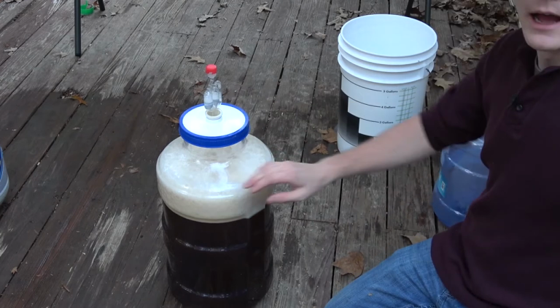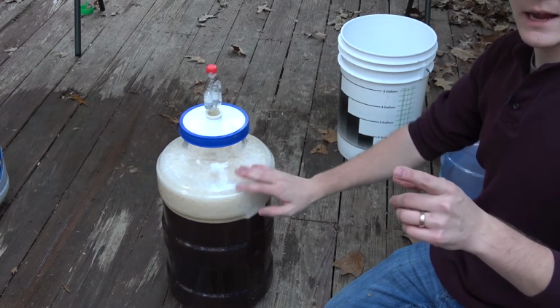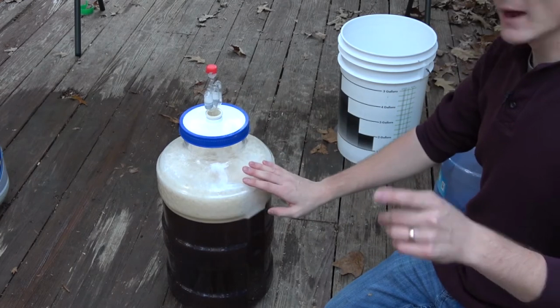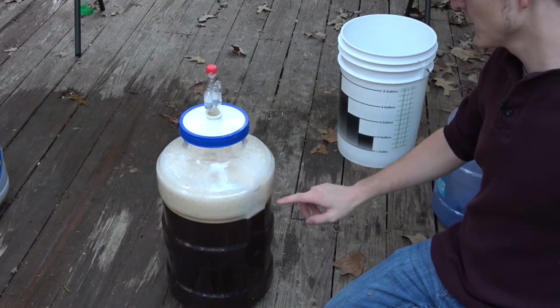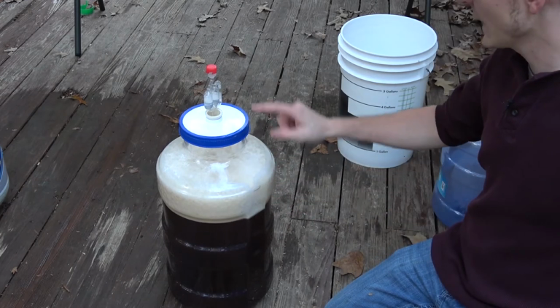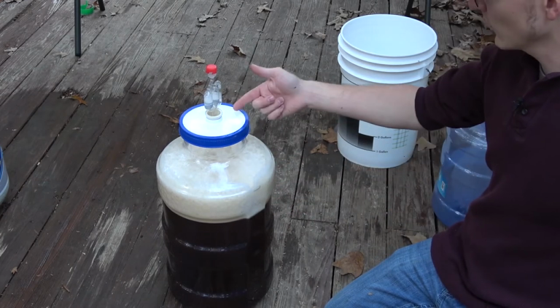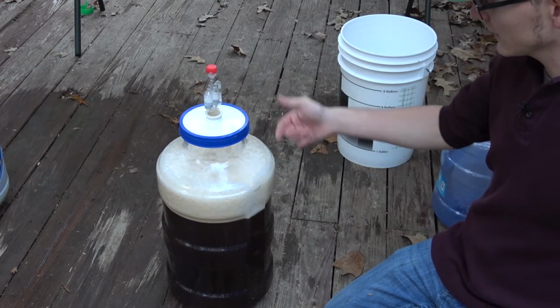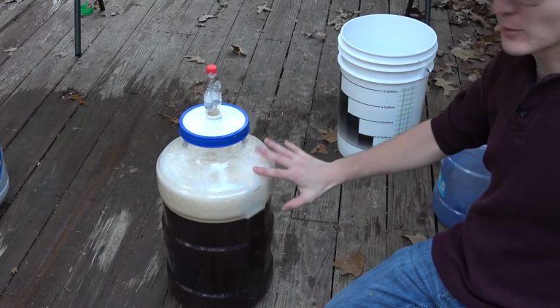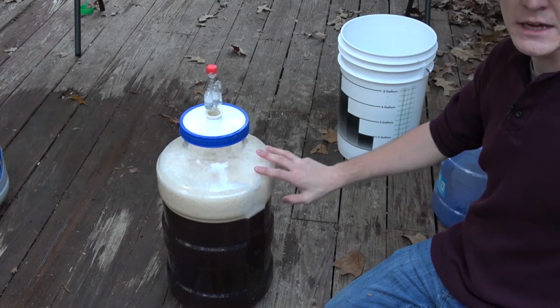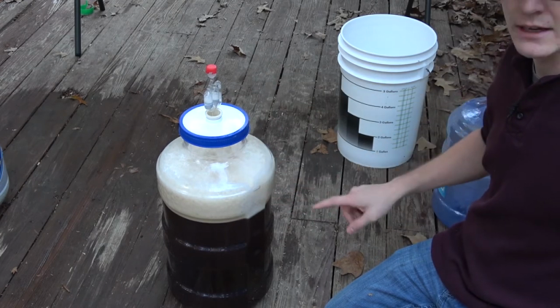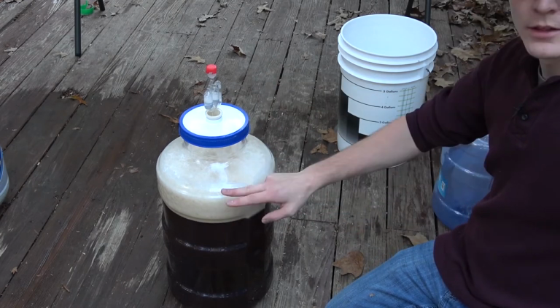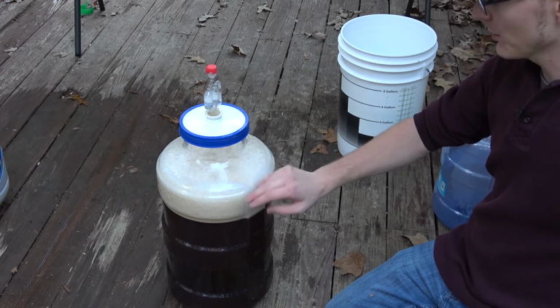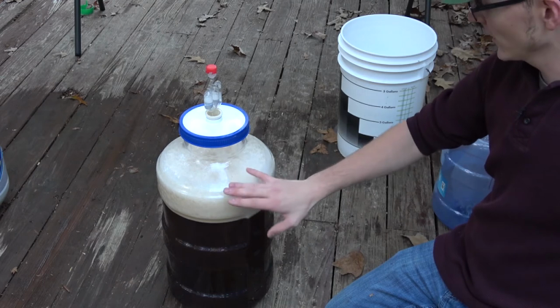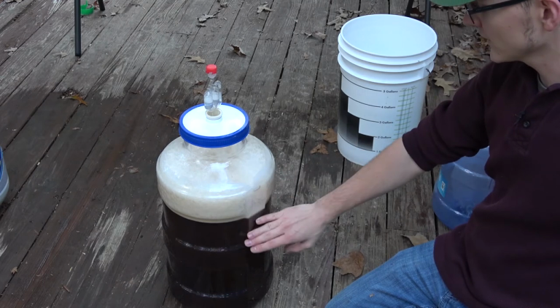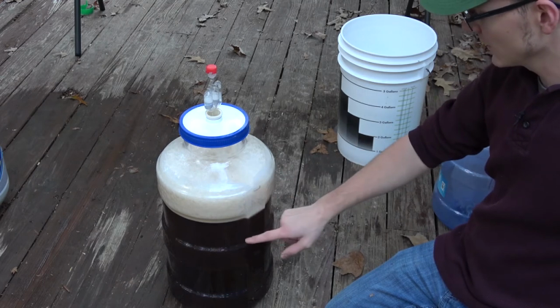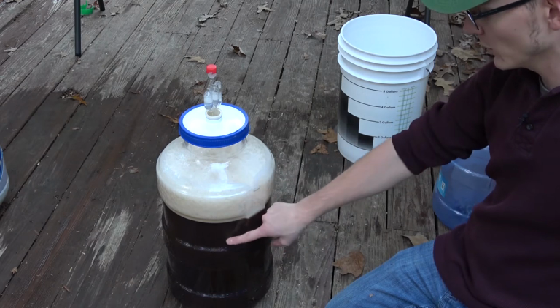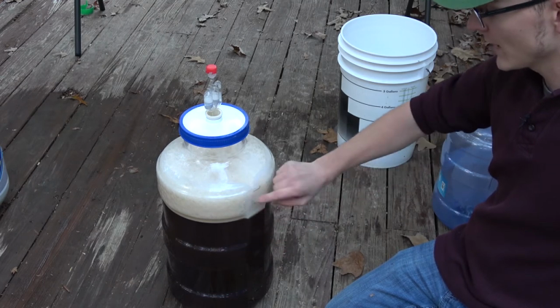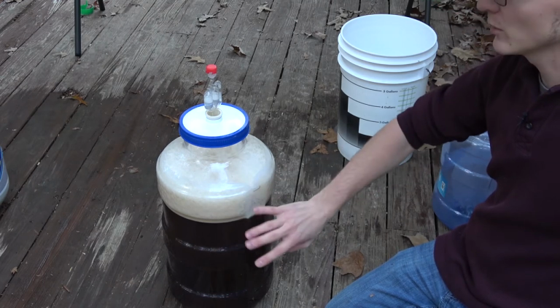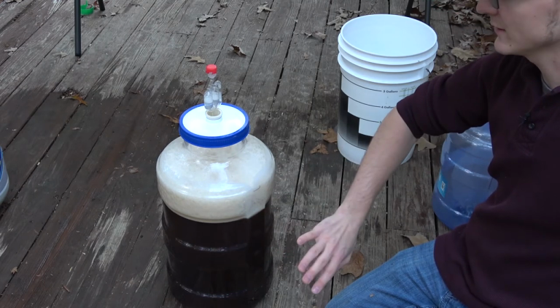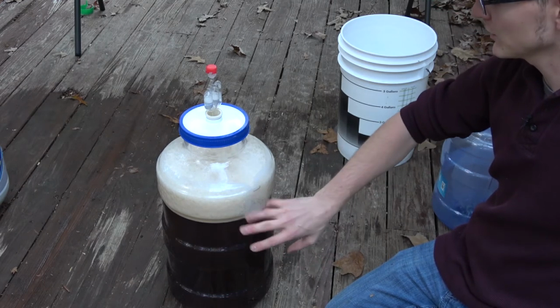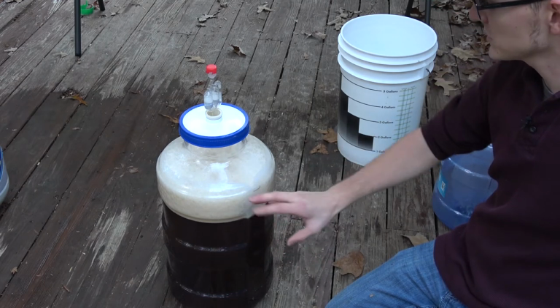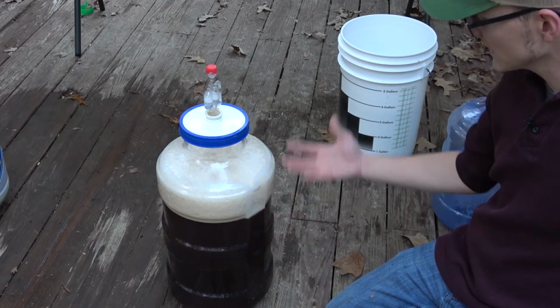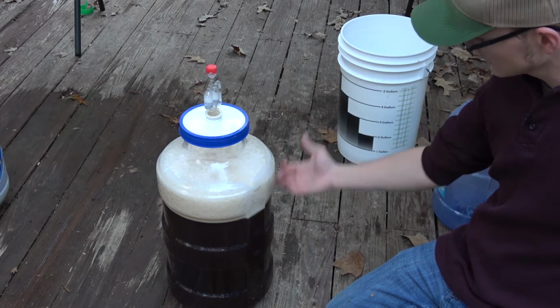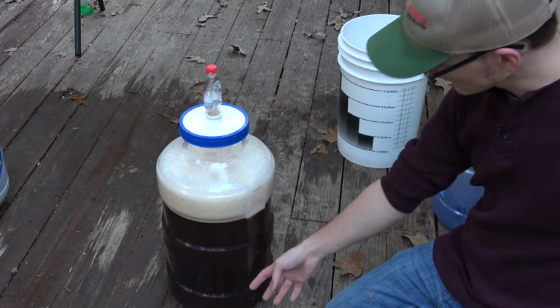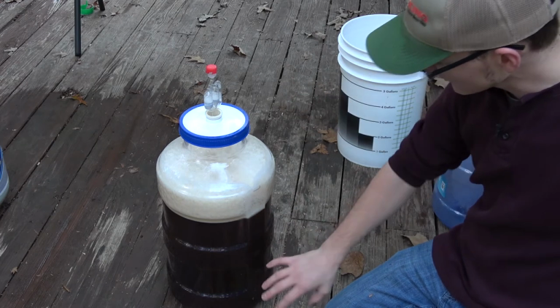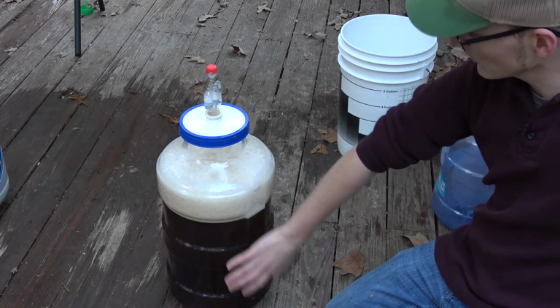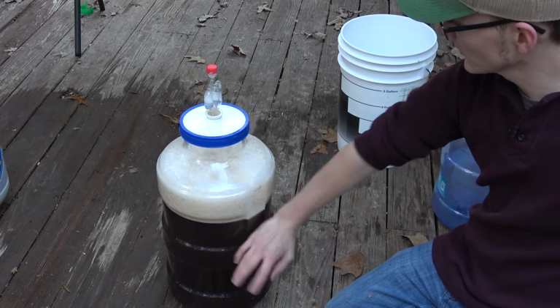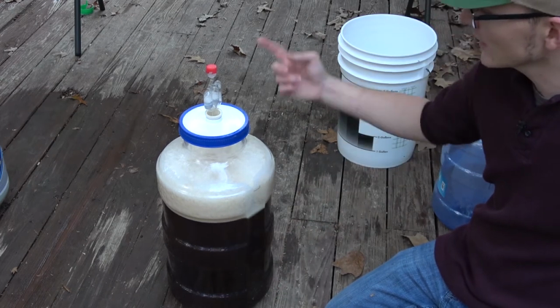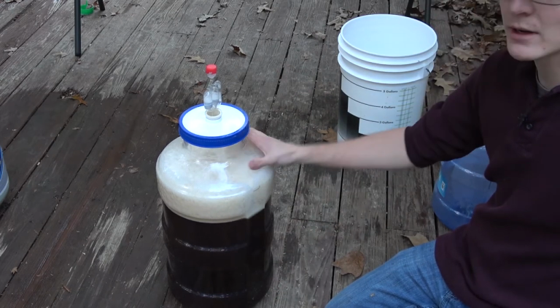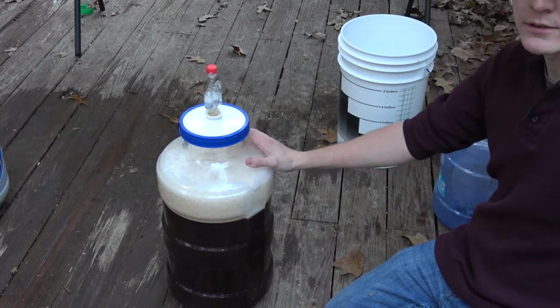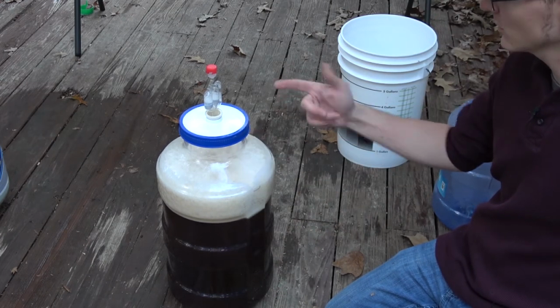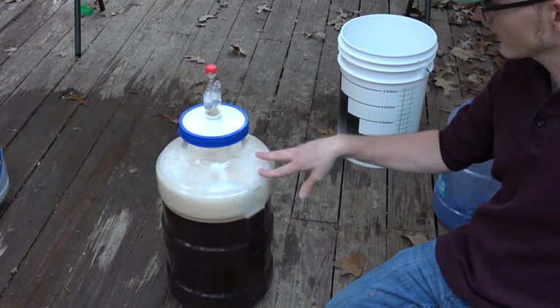I'll come back to you guys in about a day when we've got some fermentation activity. This cap of foam here will all settle down, then we'll get a new cap of foam — that's the krausen — with a bunch of active yeast, and it will be fermenting and bubbling away. So we'll come back then.